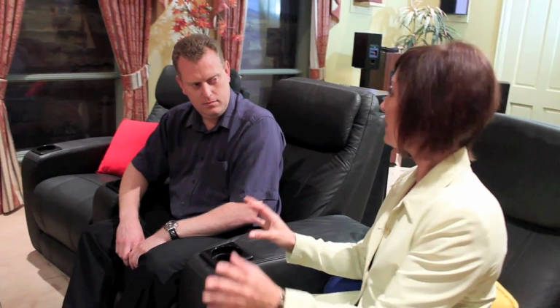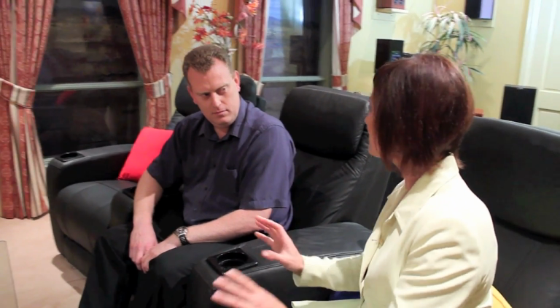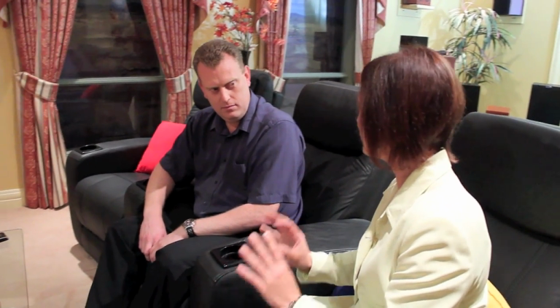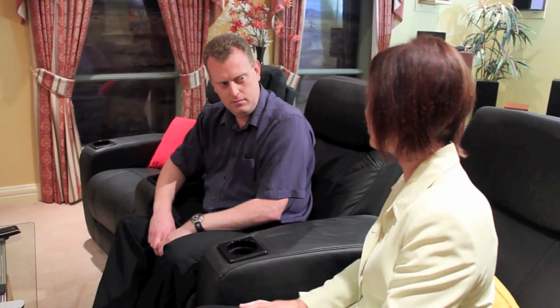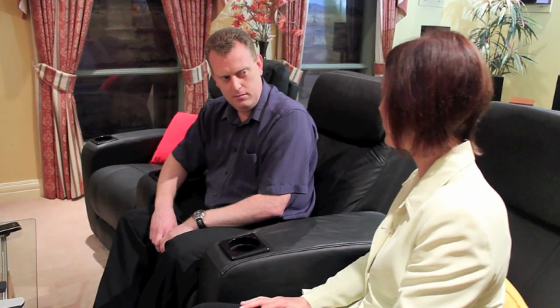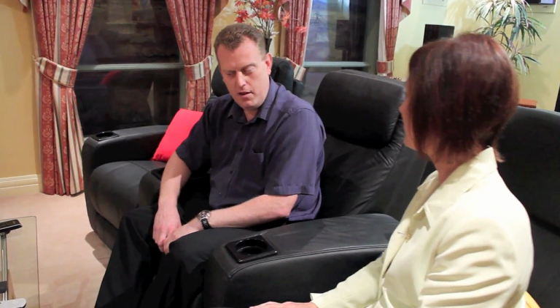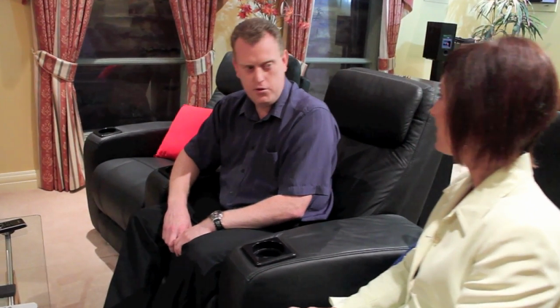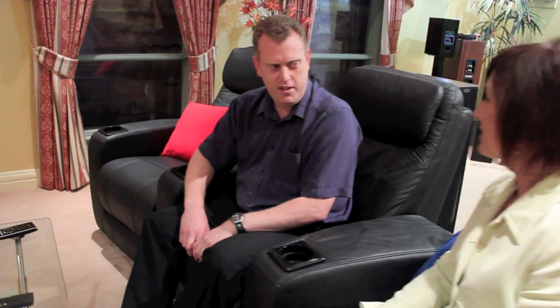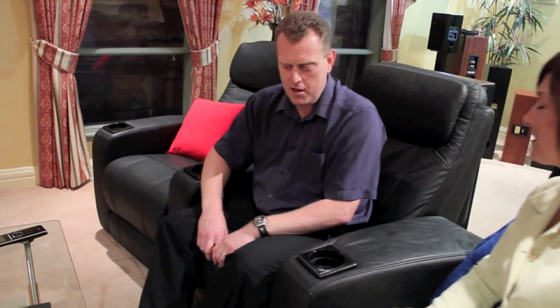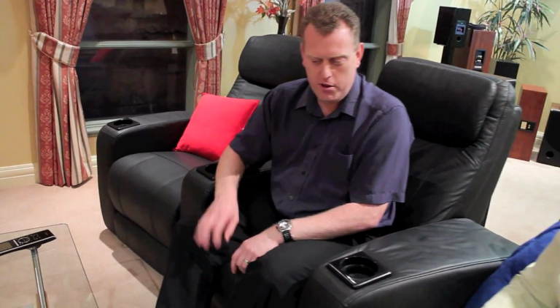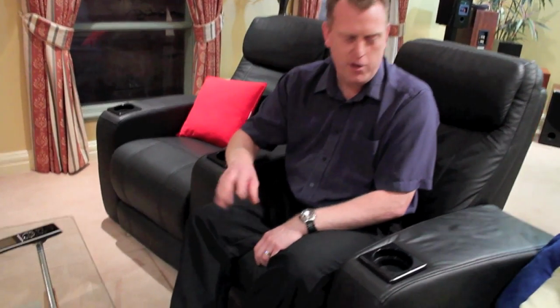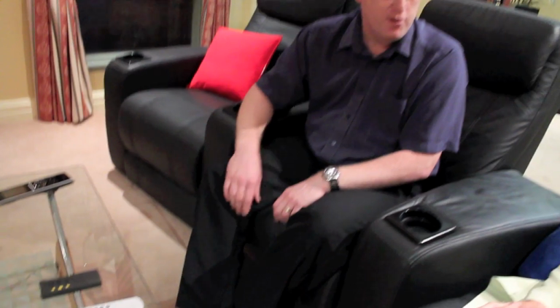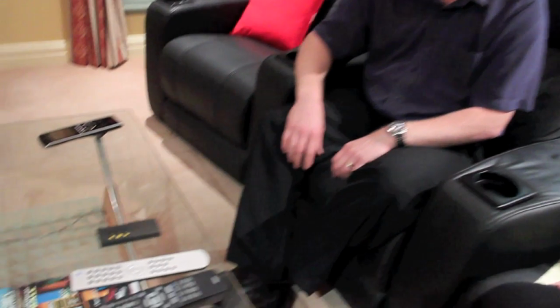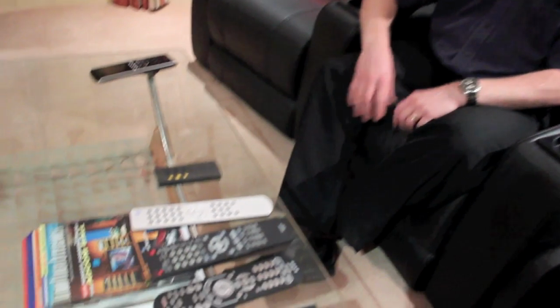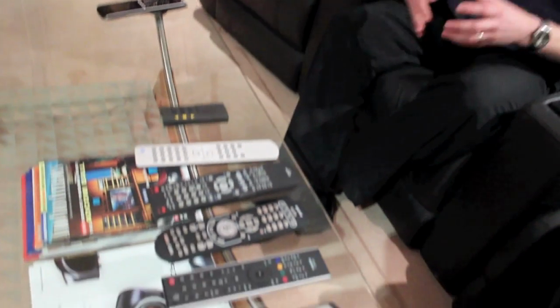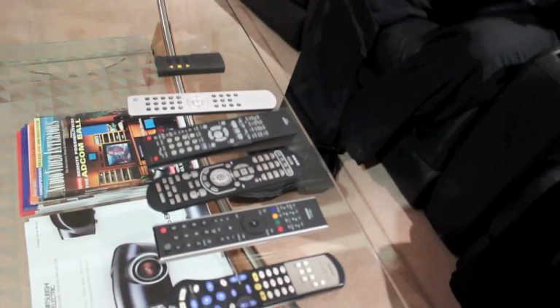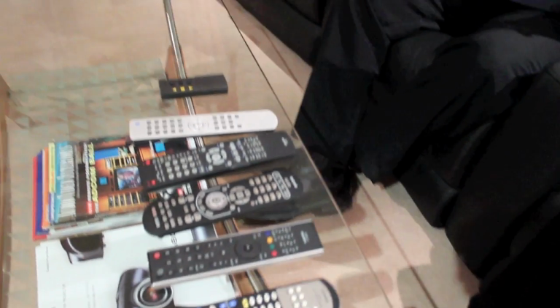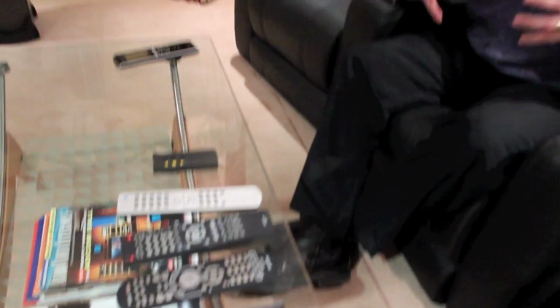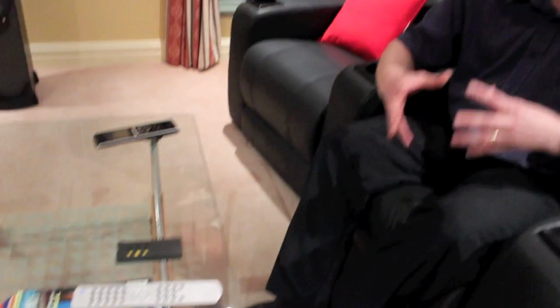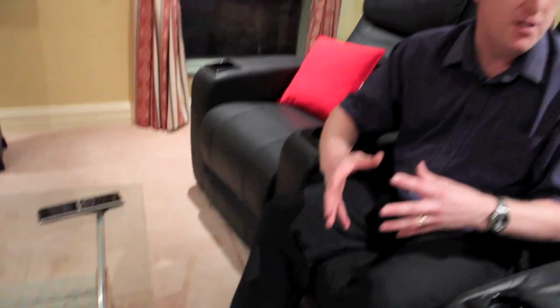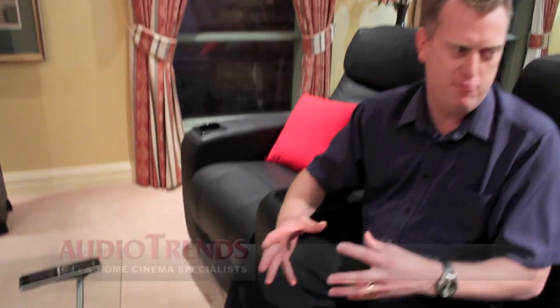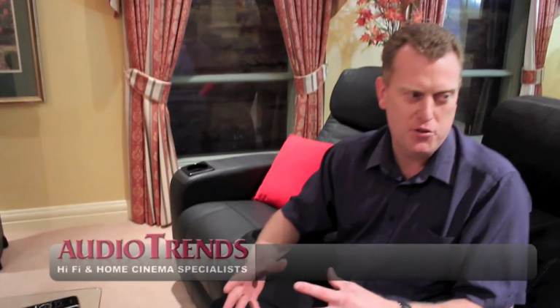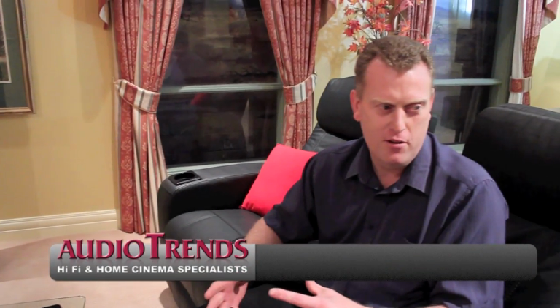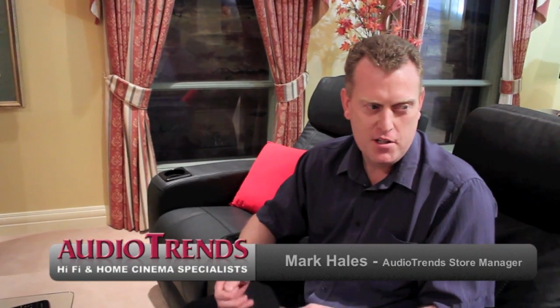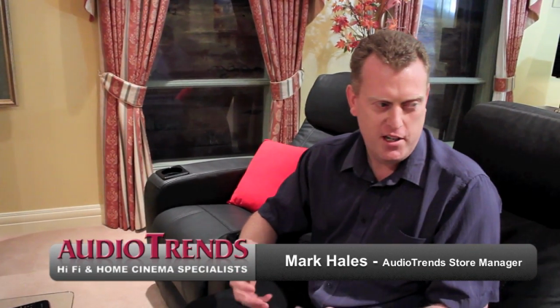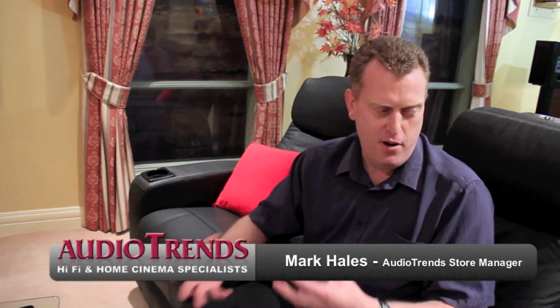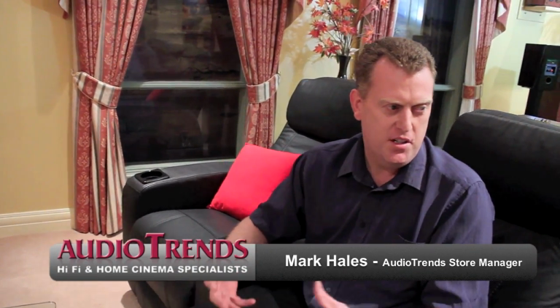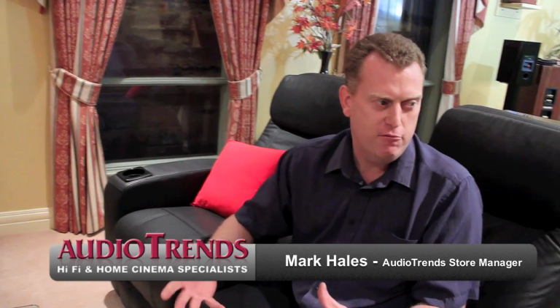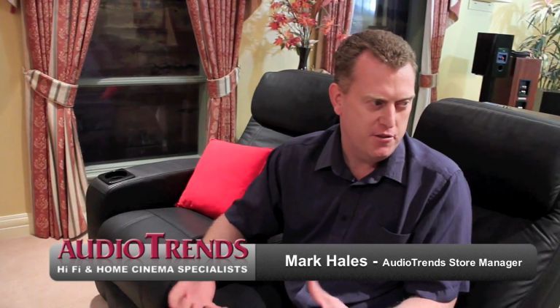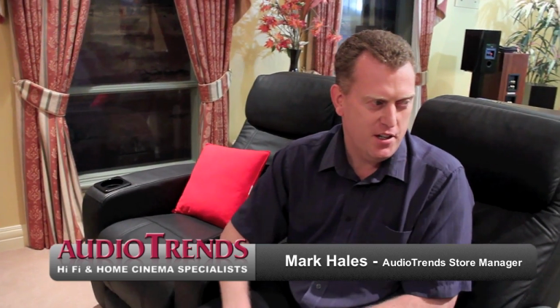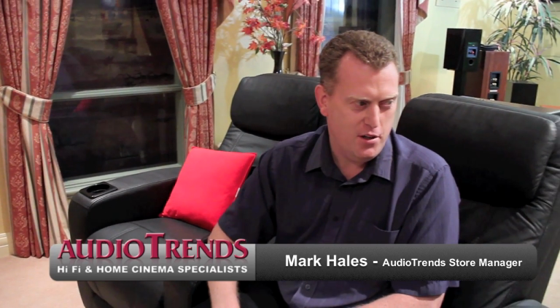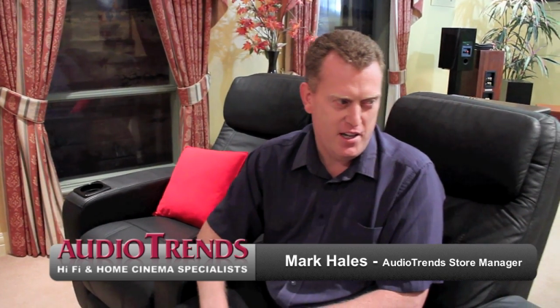There must be a simpler way. Everything a customer buys has a remote control, so you end up with five, six, seven remote controls sitting on your coffee table.